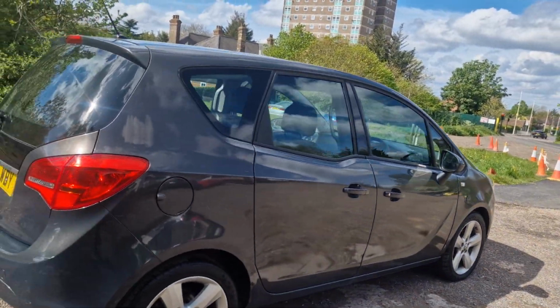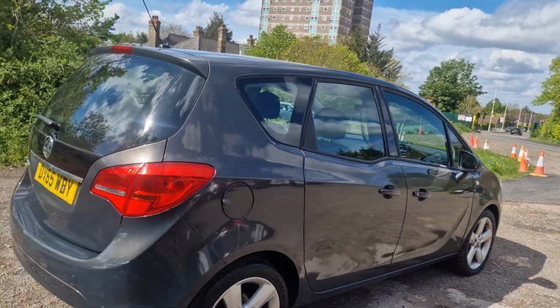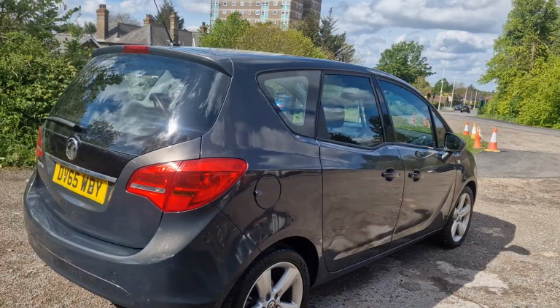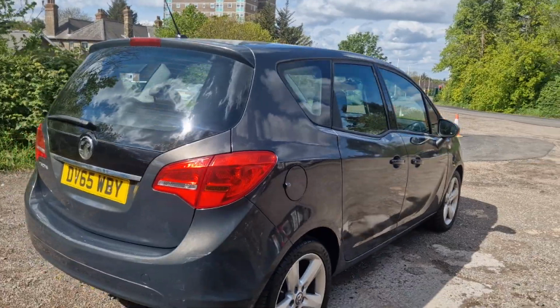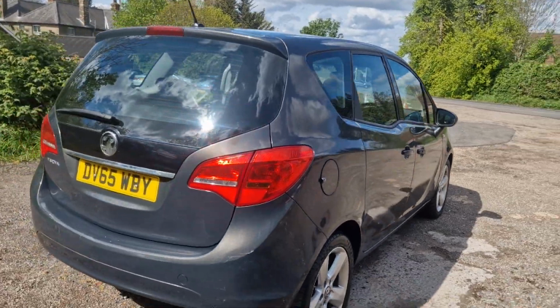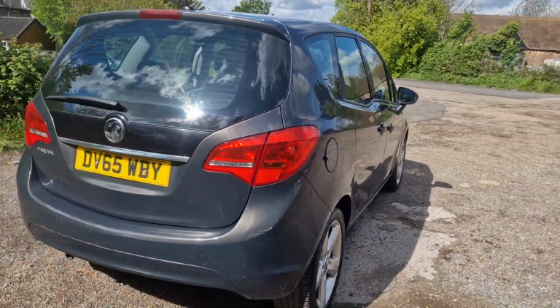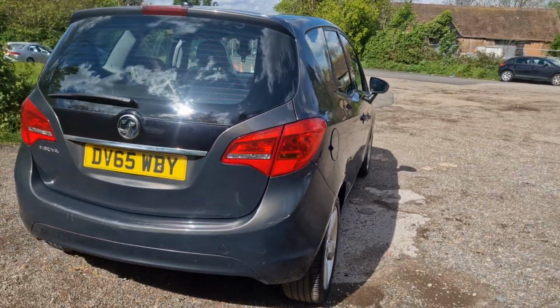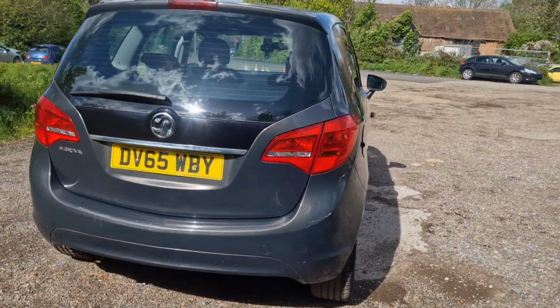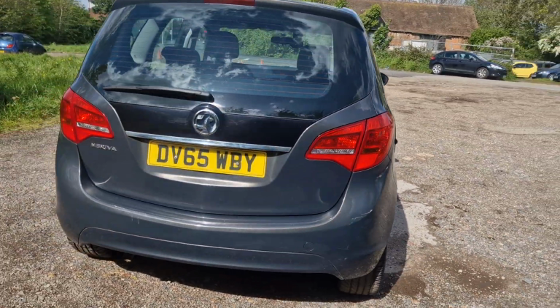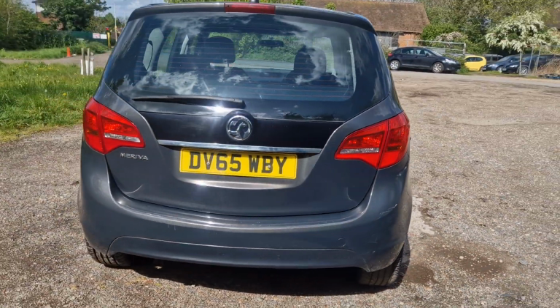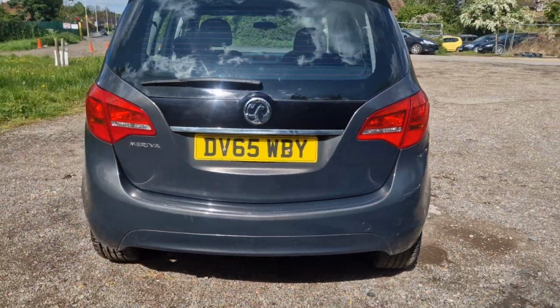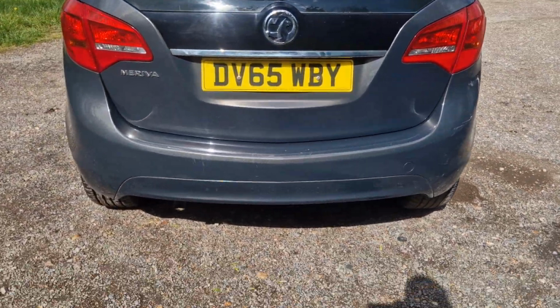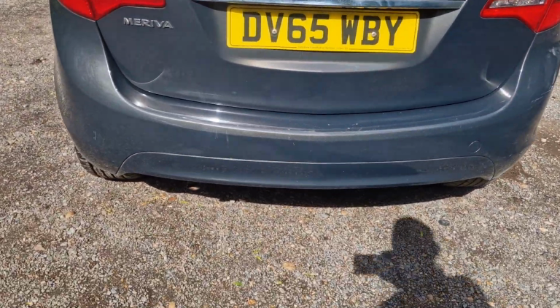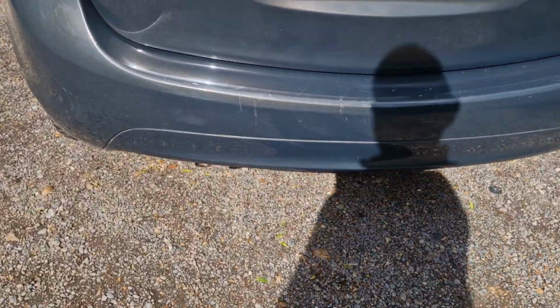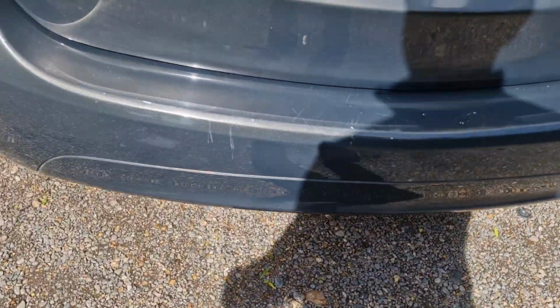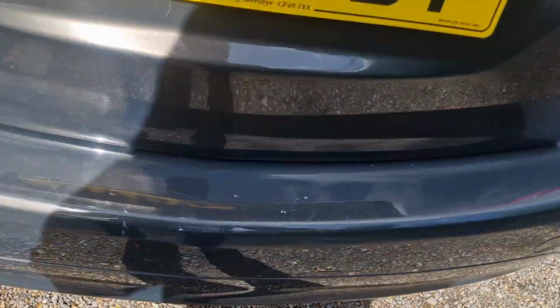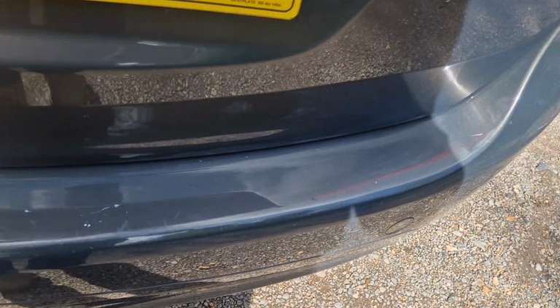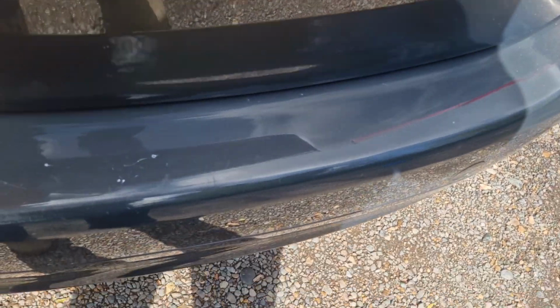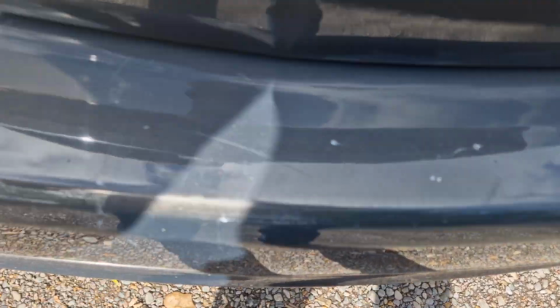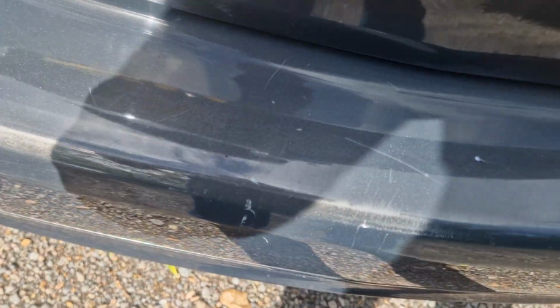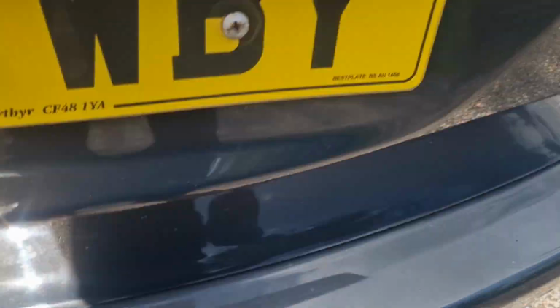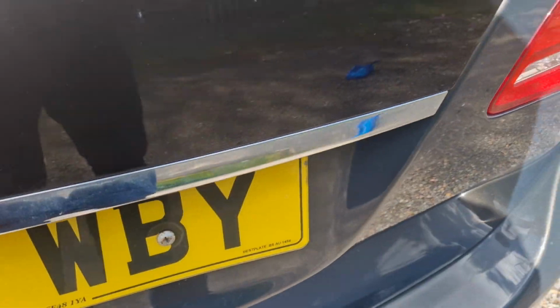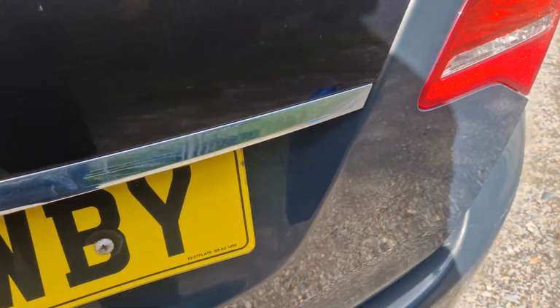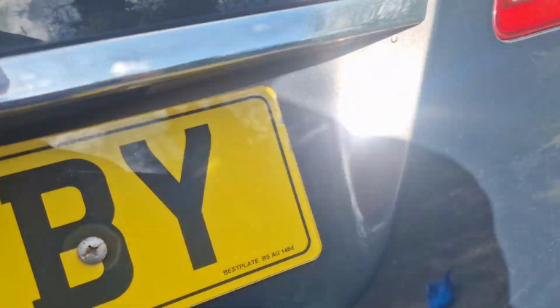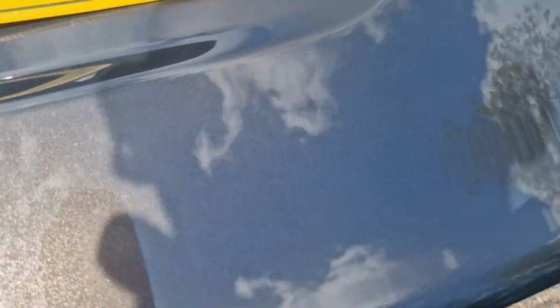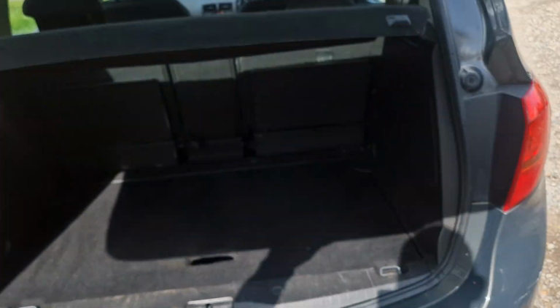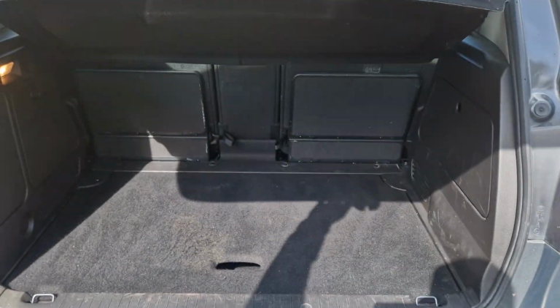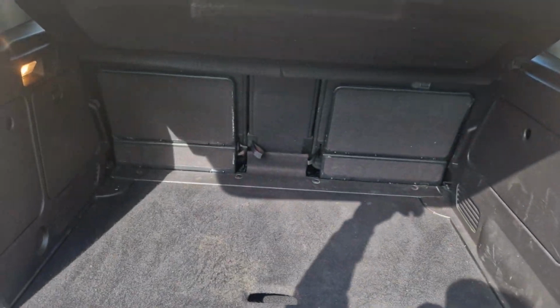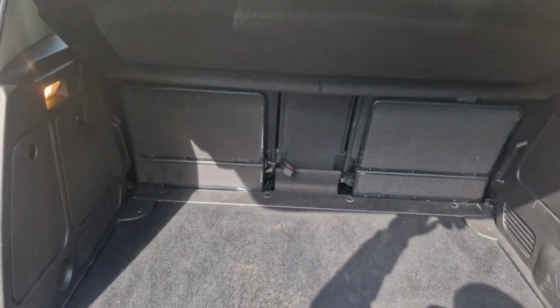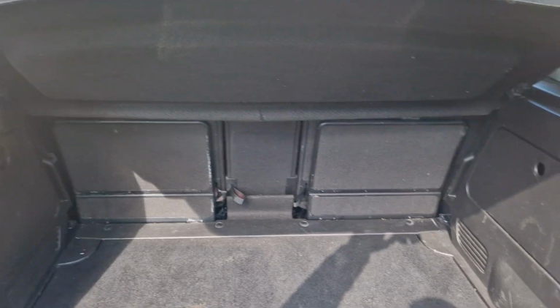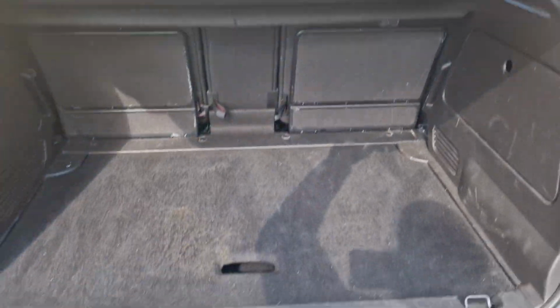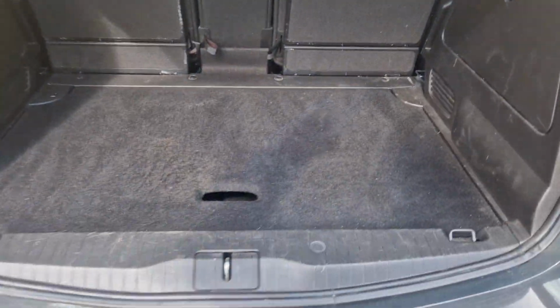So it's like a nice metallic grey colour, got a few chips on the boot there on the bumper, probably where people have just been in and out of the boot sort of thing. Quite a nice ample sized boot there.